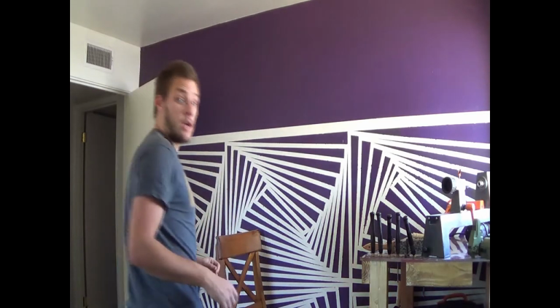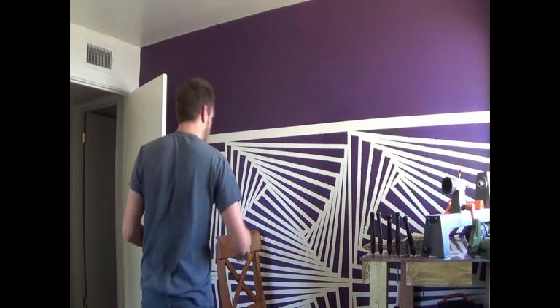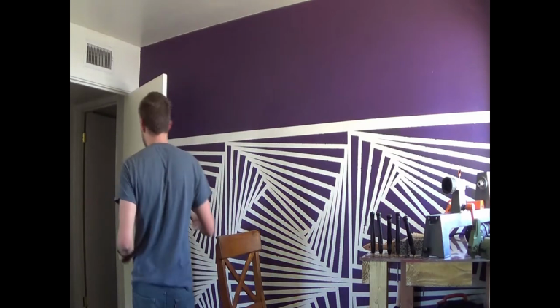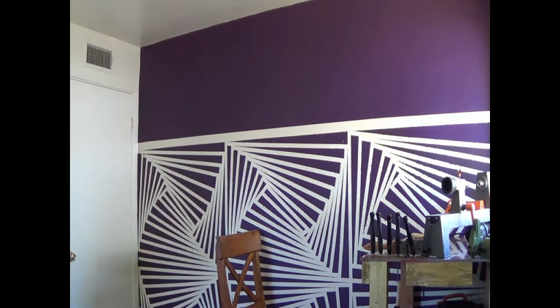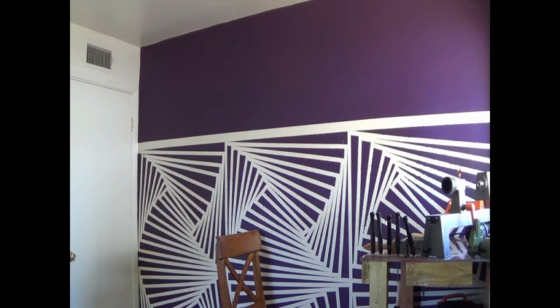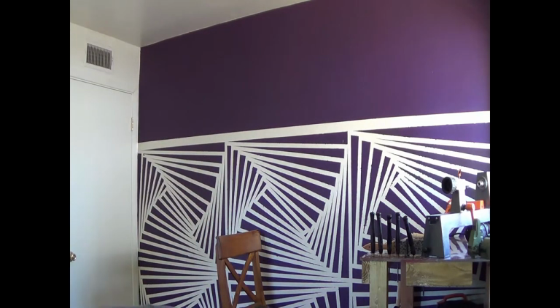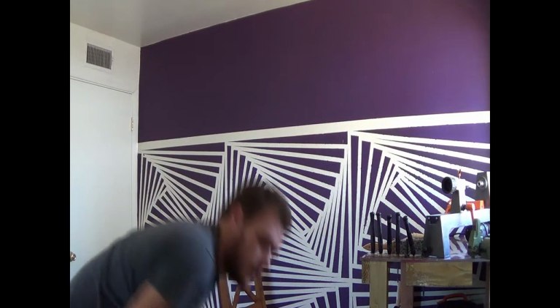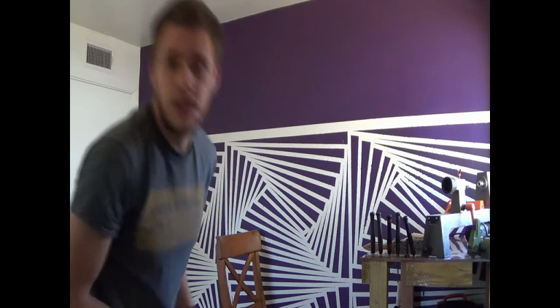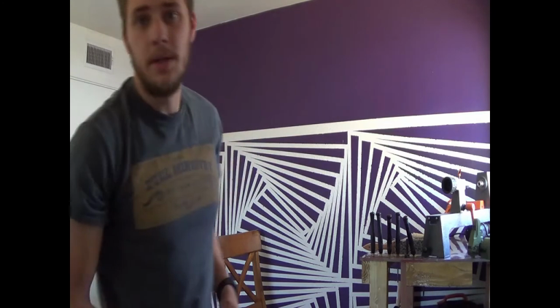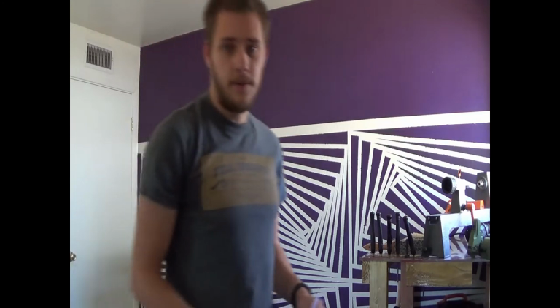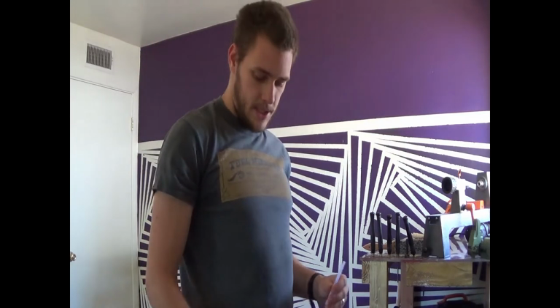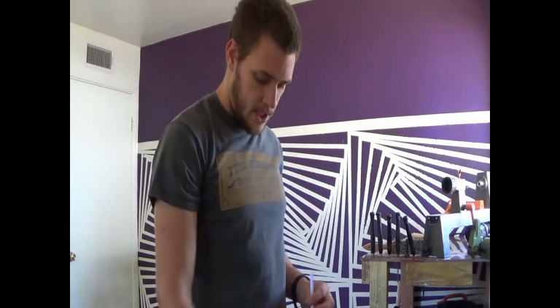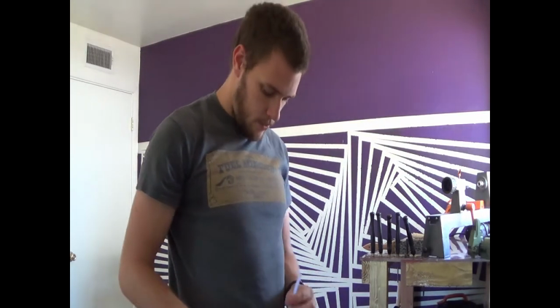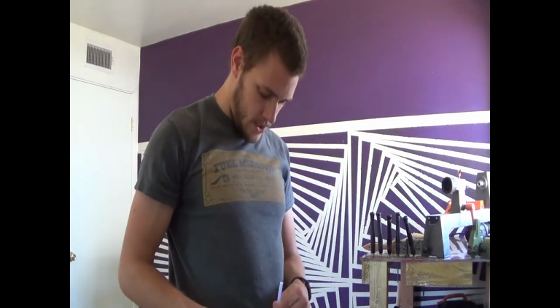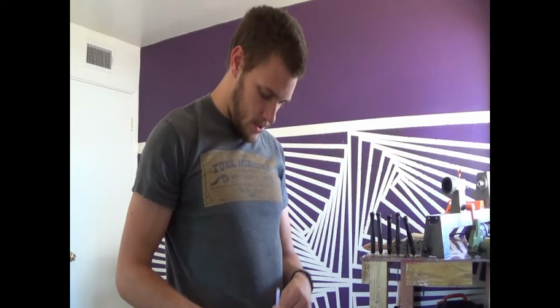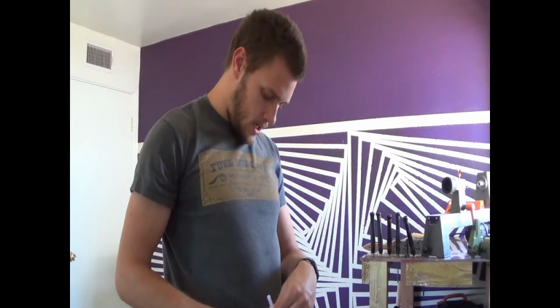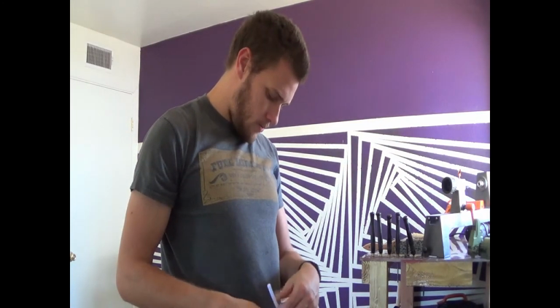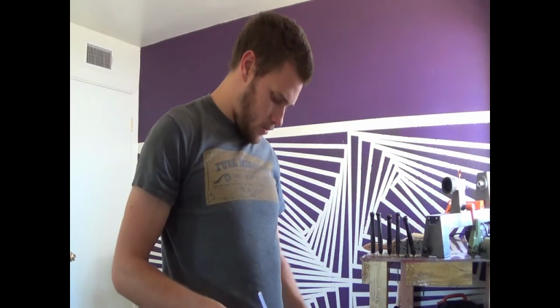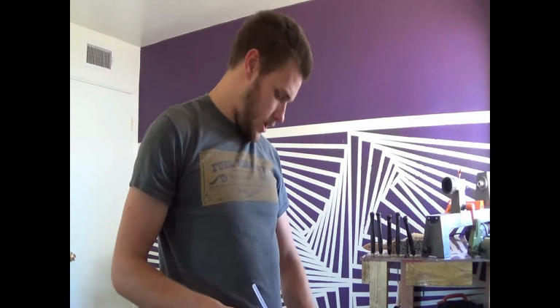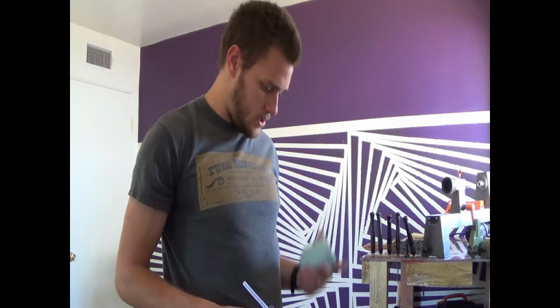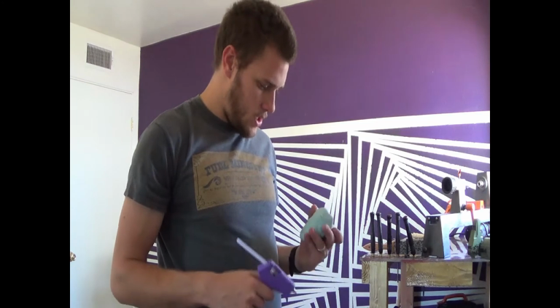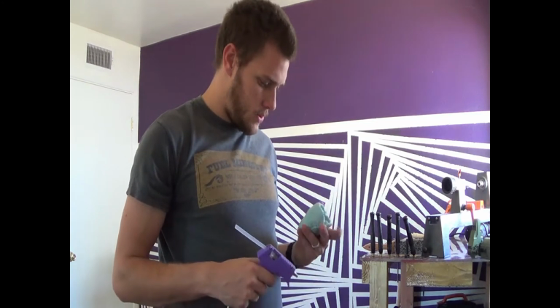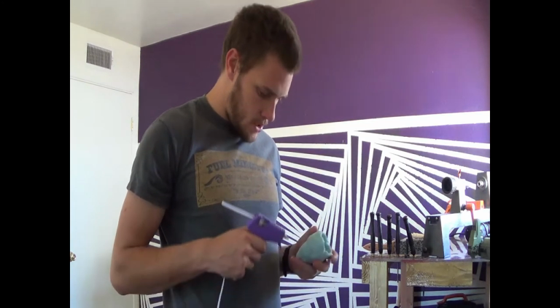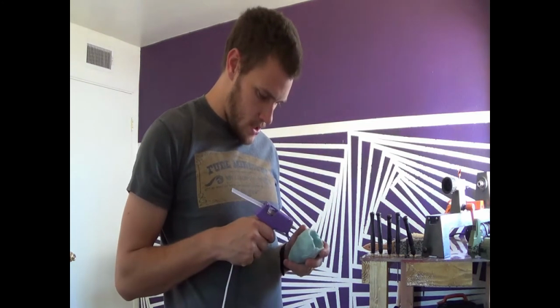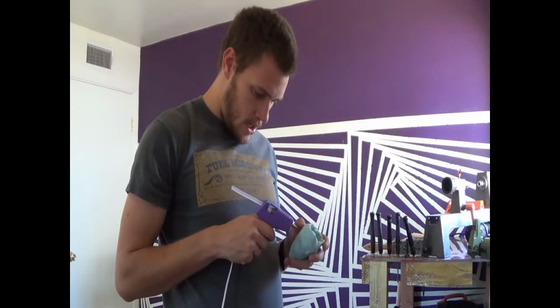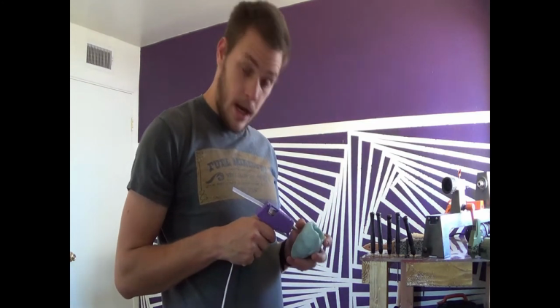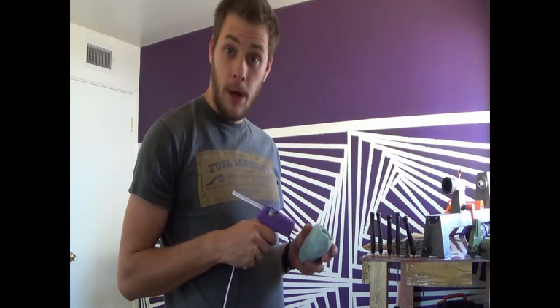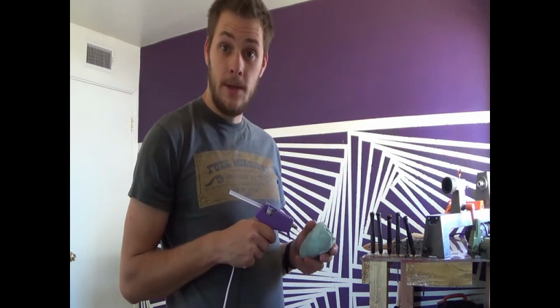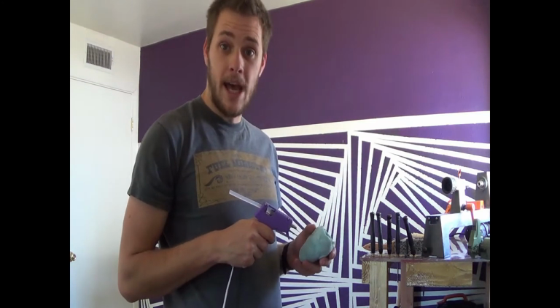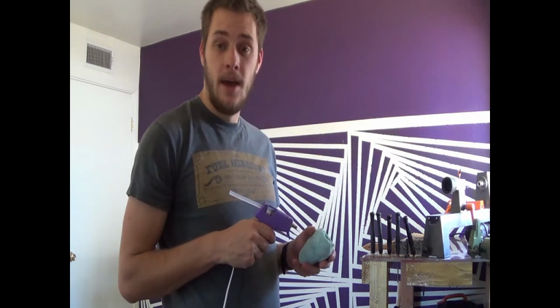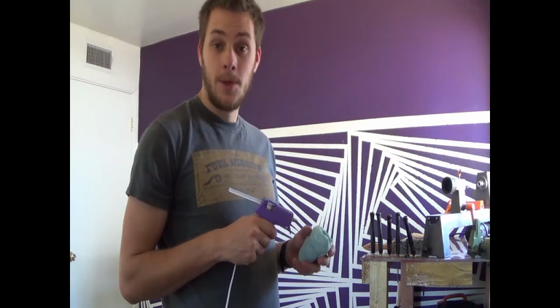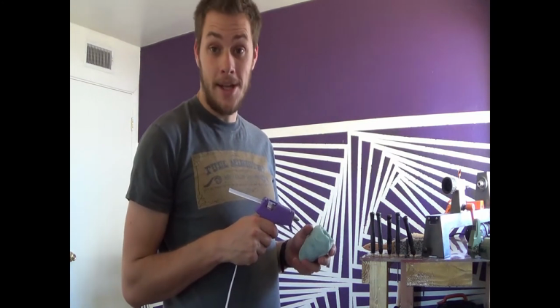We're going to let this heat up and see where we're at. I'm going to close the door. This should only take a few minutes to heat up, and once it's hot we'll go ahead and squeeze that on.